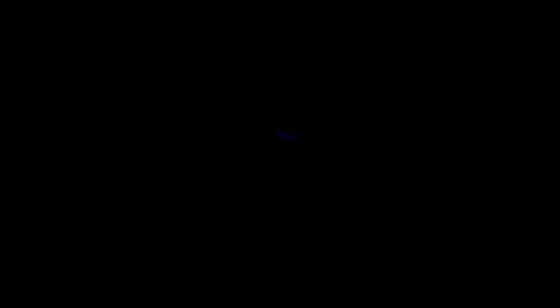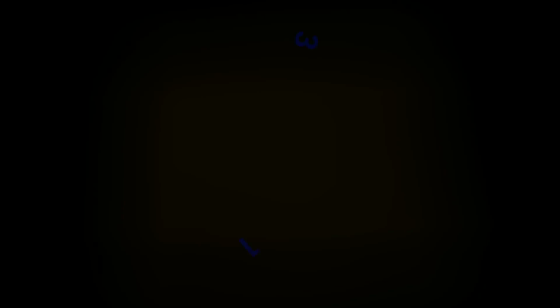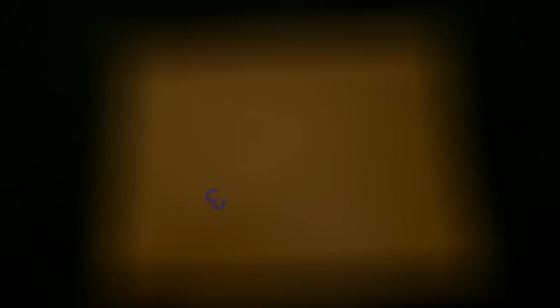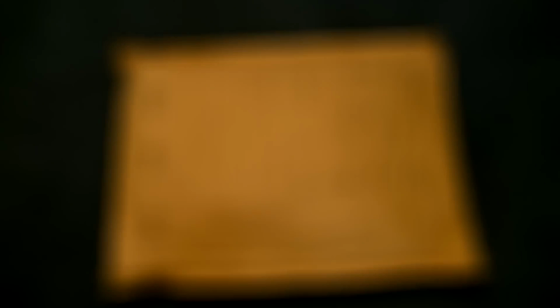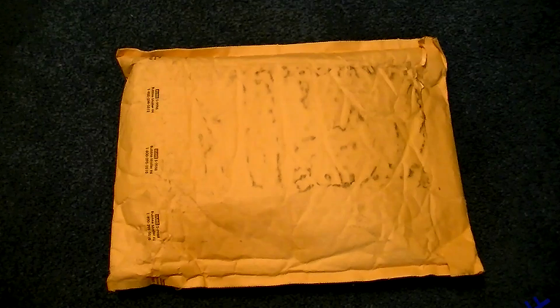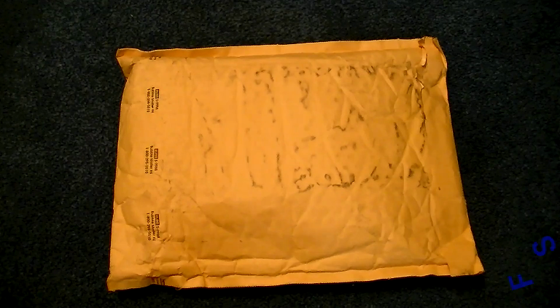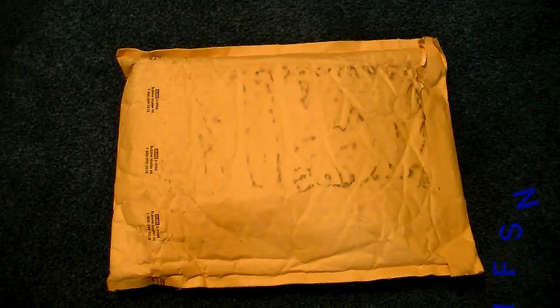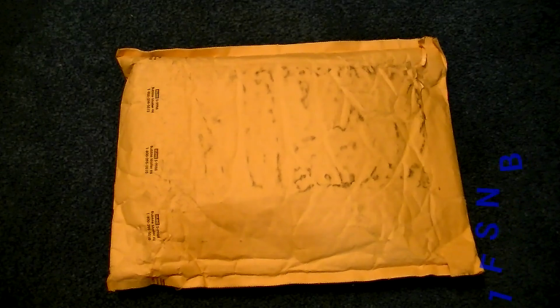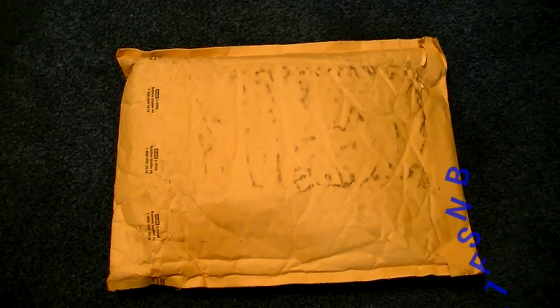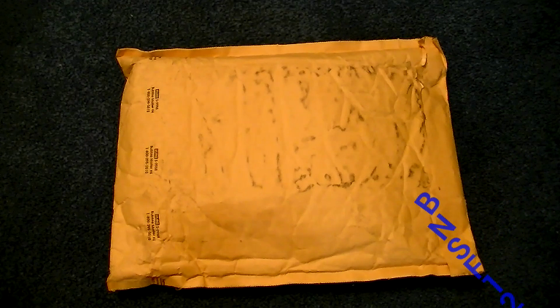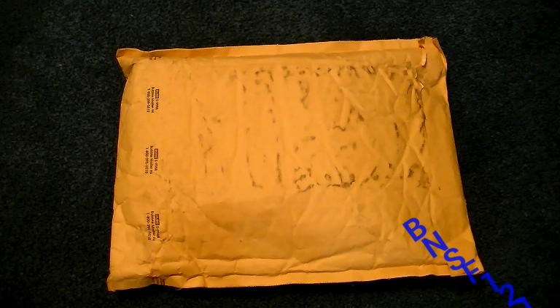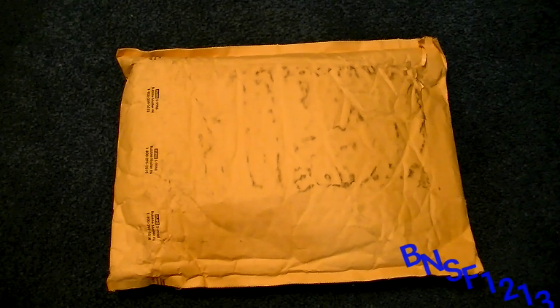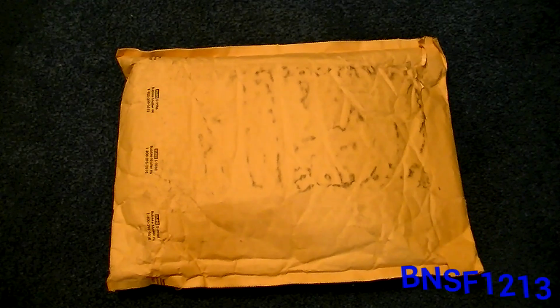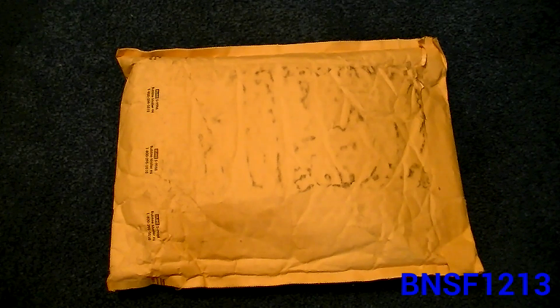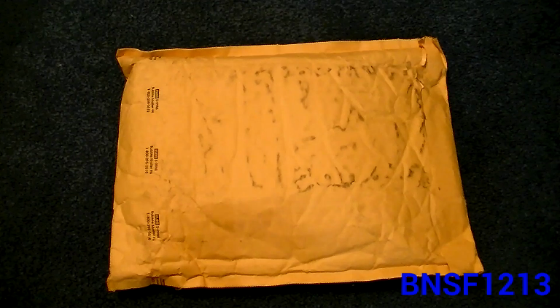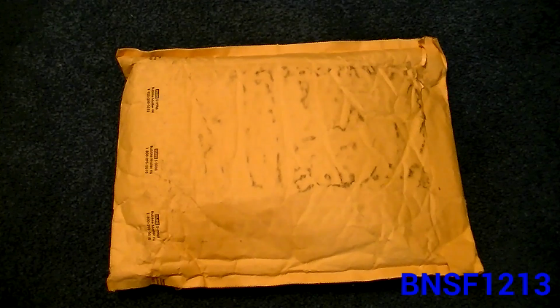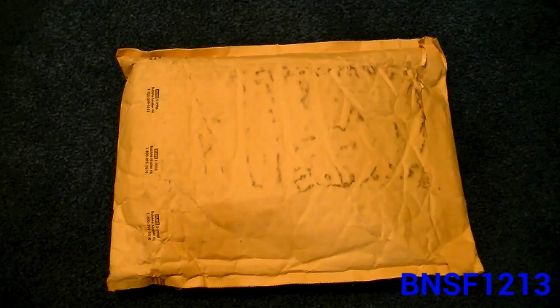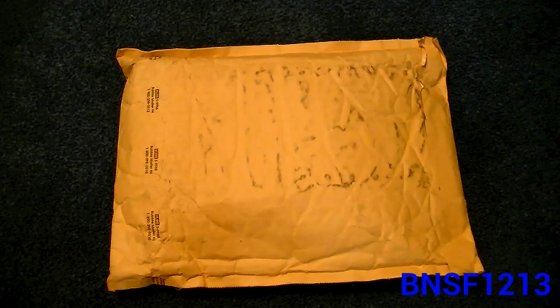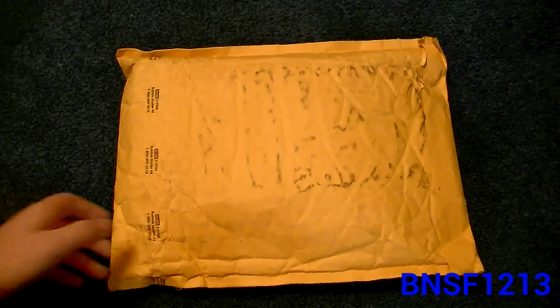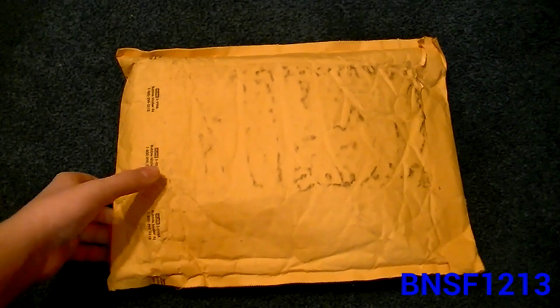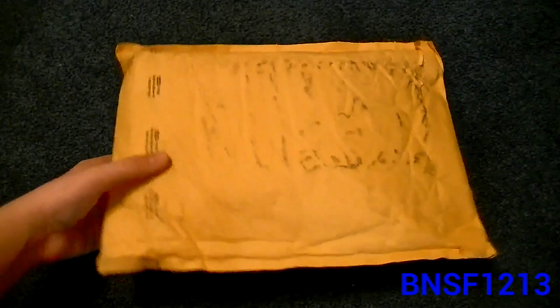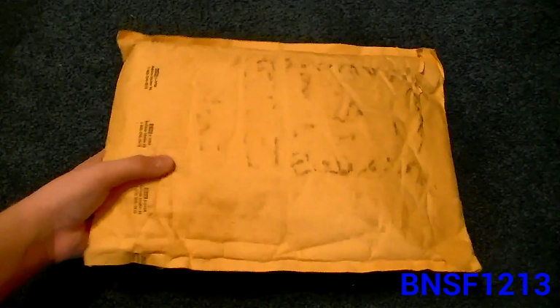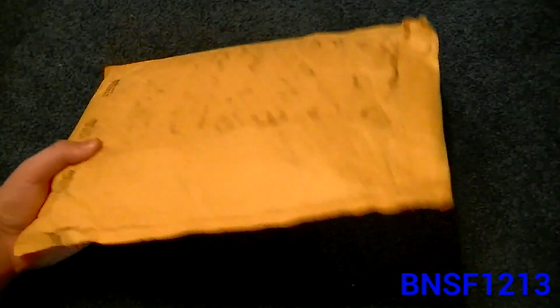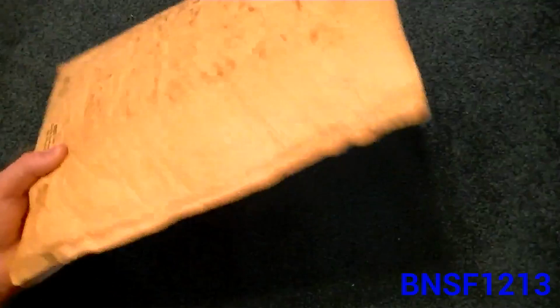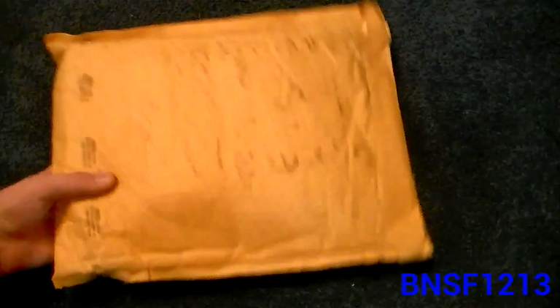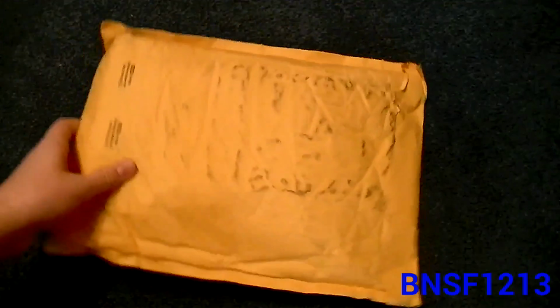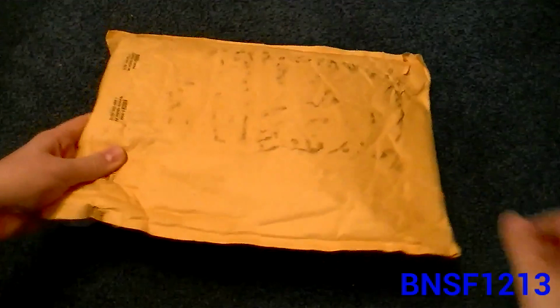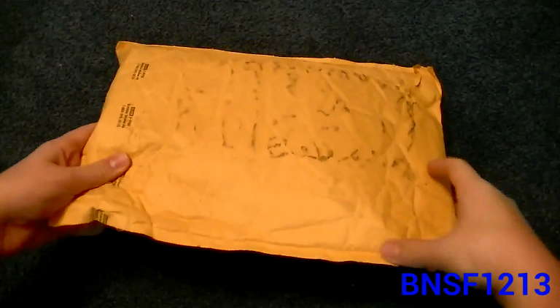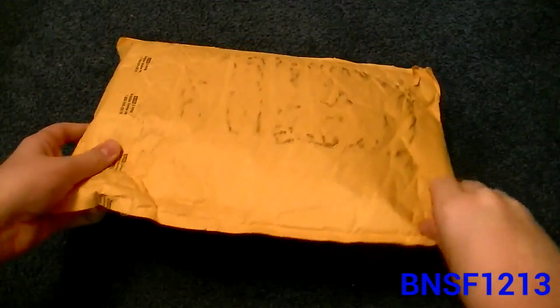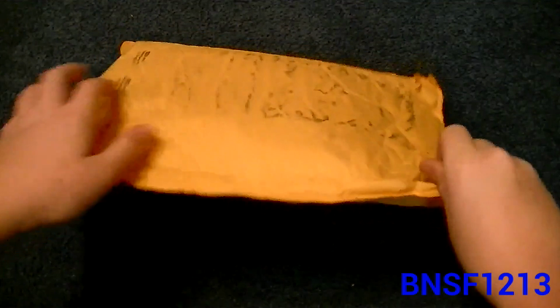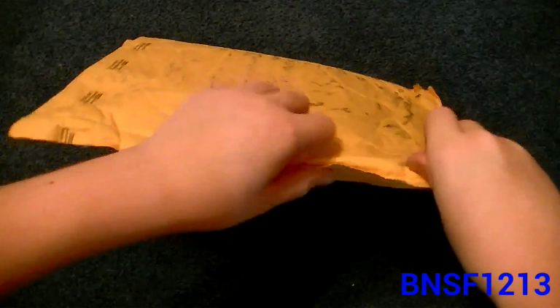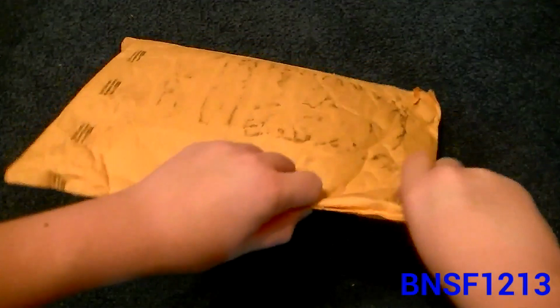Hello everyone, today I've just received my PowerDirector 10 video editing software in the mail. So here's the package, I'm going to open it up and show you what's inside.